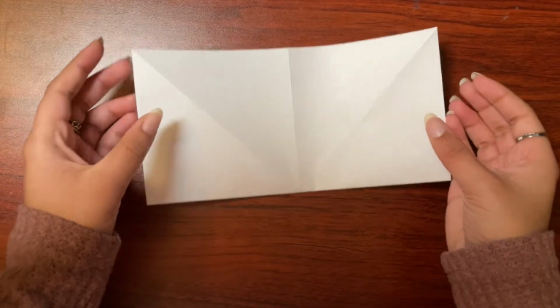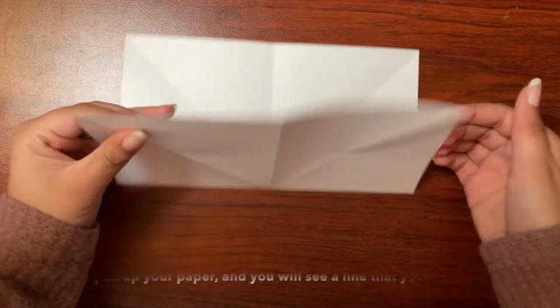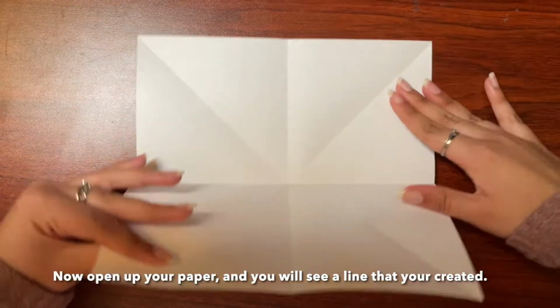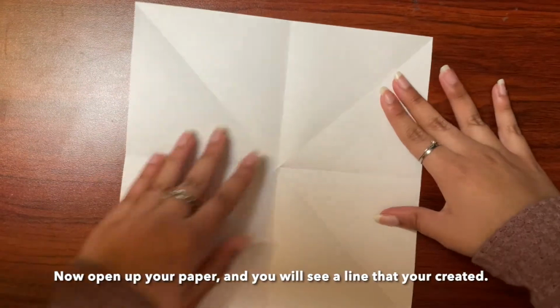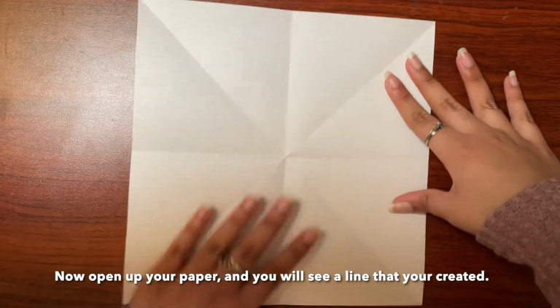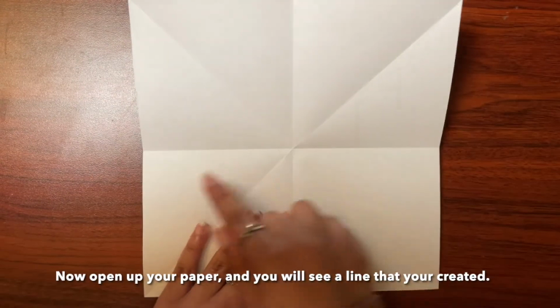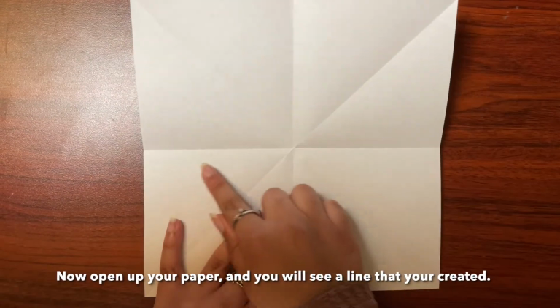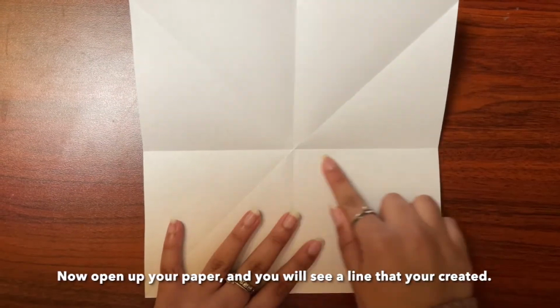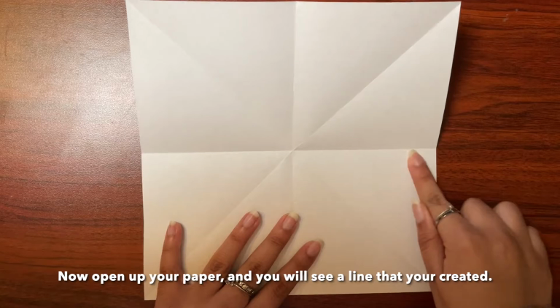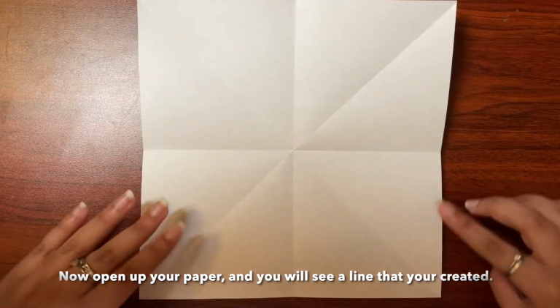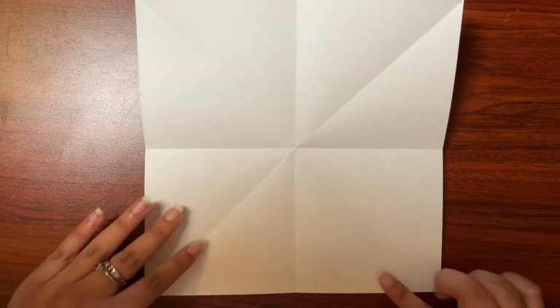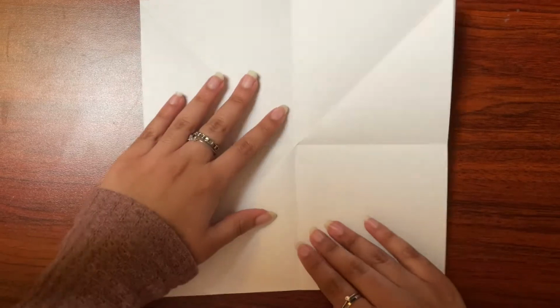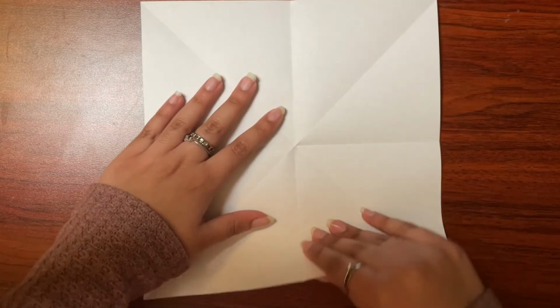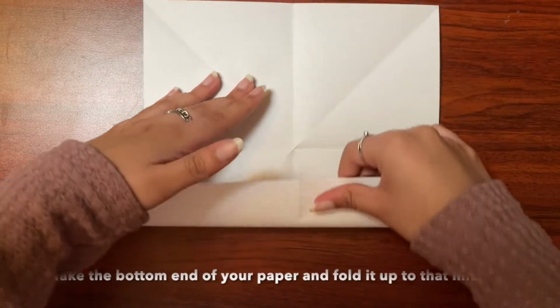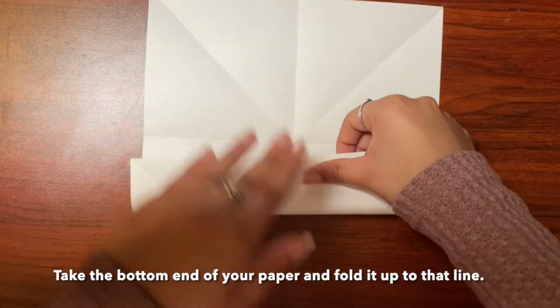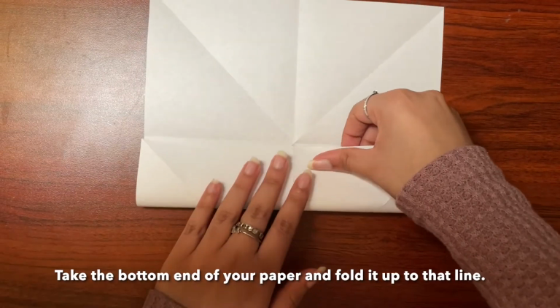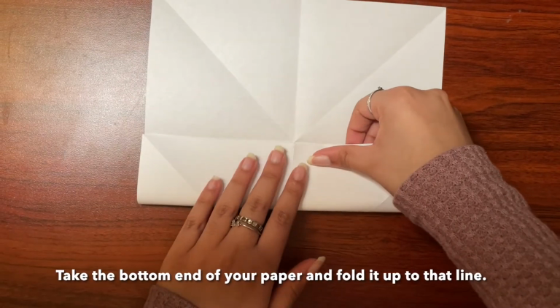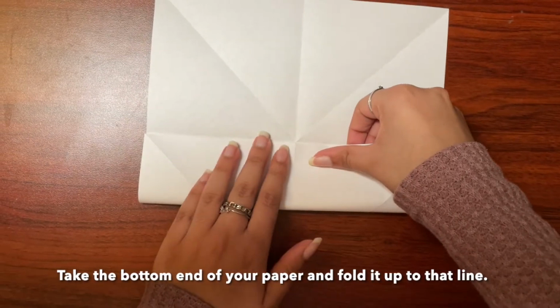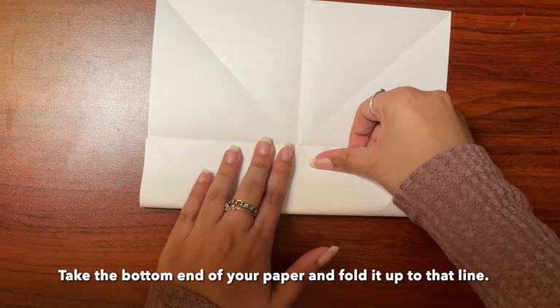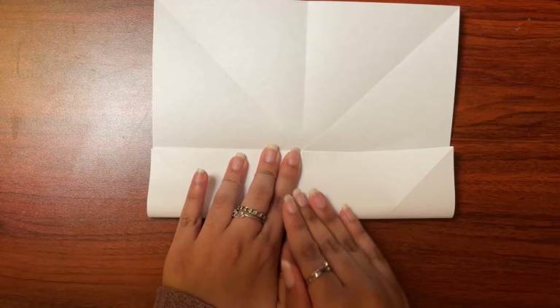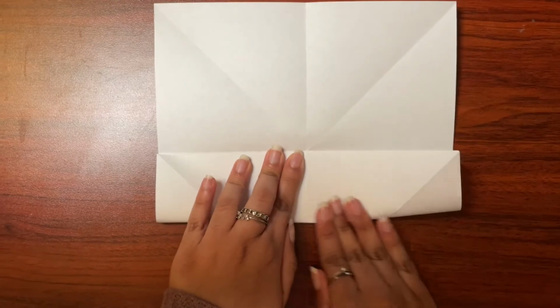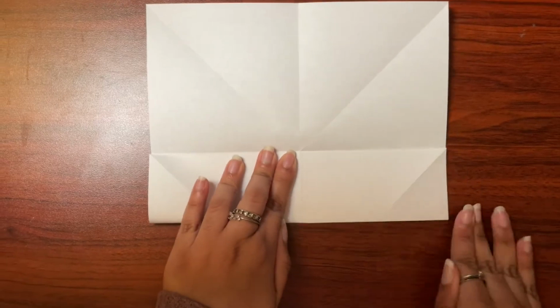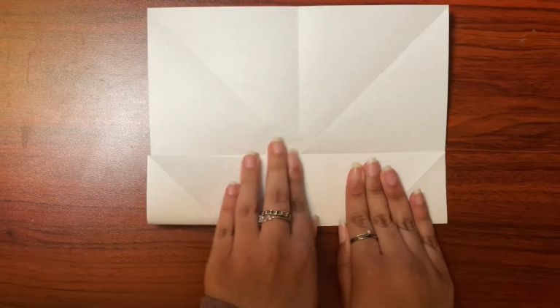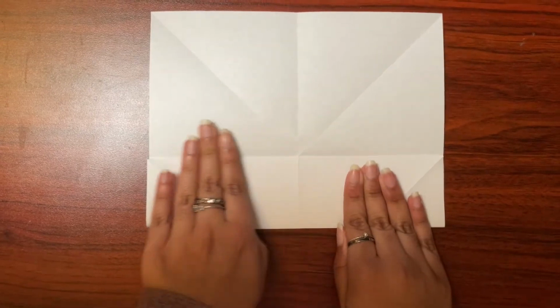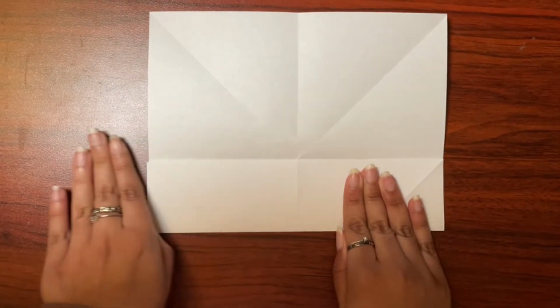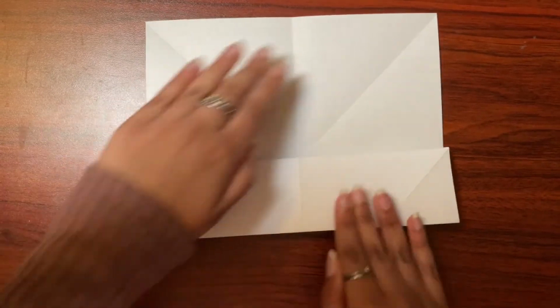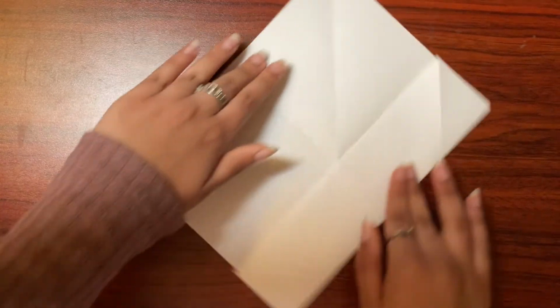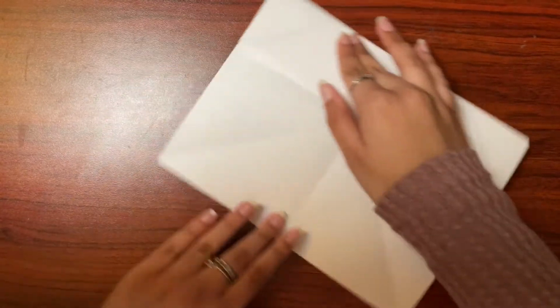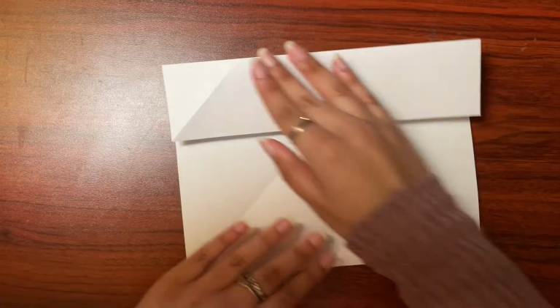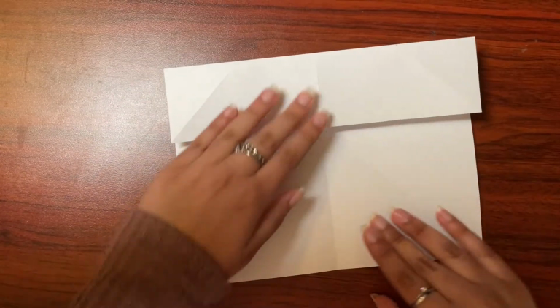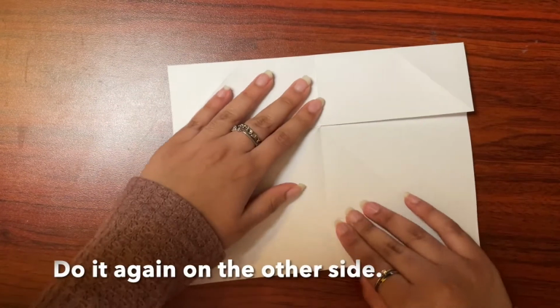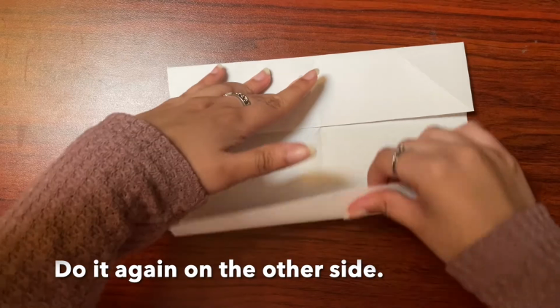Now open up your paper and you will see a line that you created. Take the bottom end of the paper and fold it up to that line. Do it again on the other side.